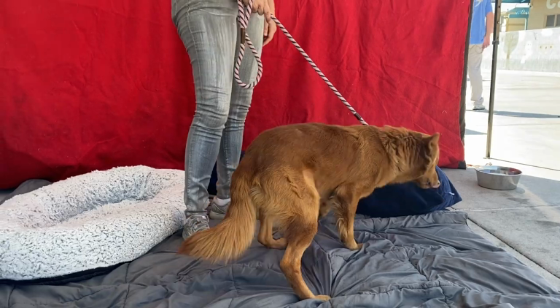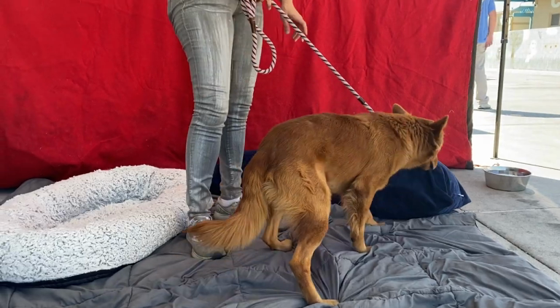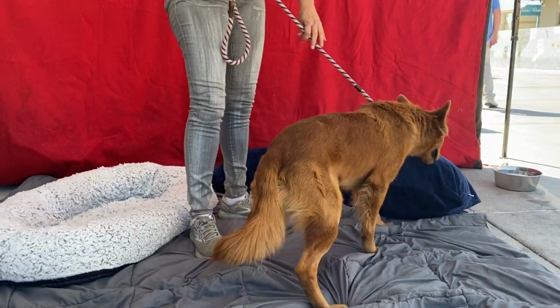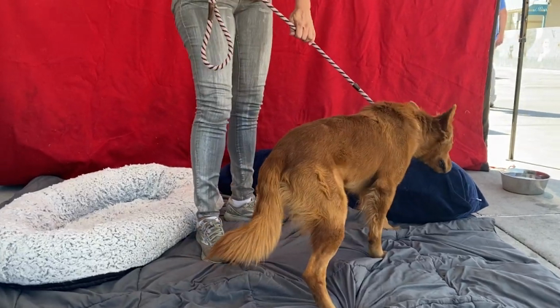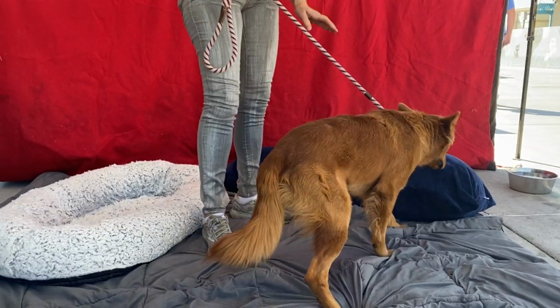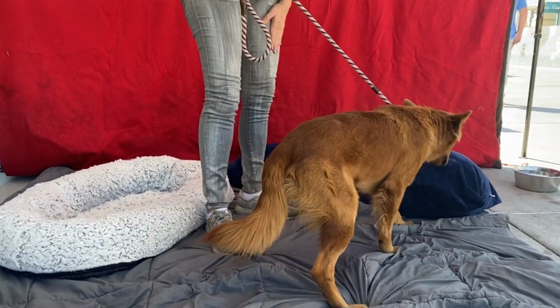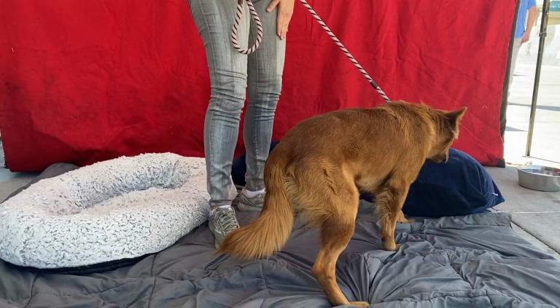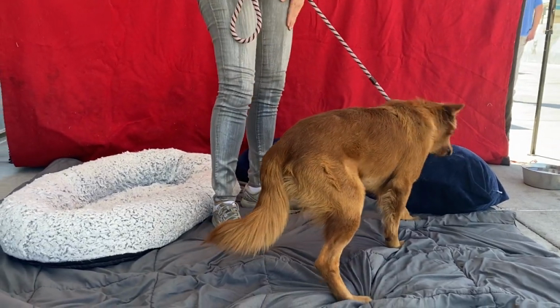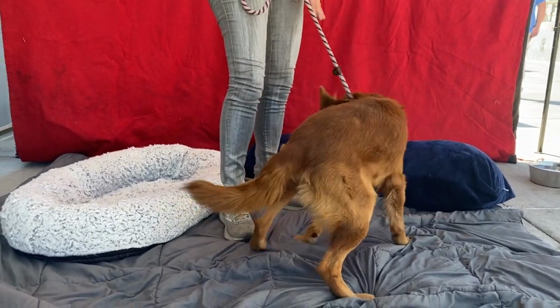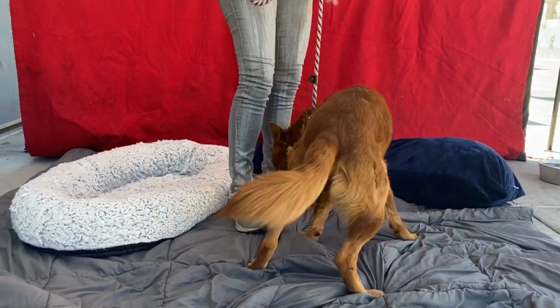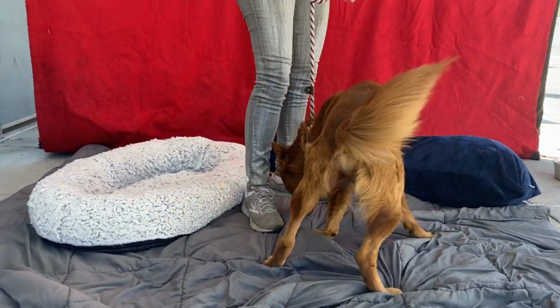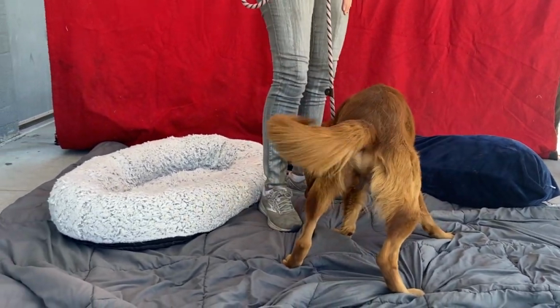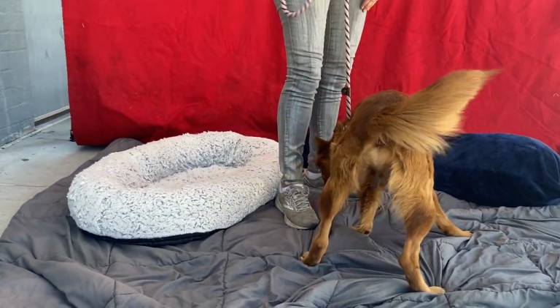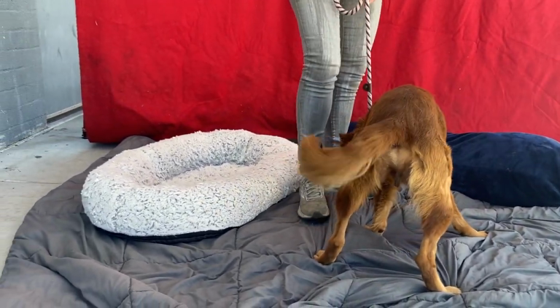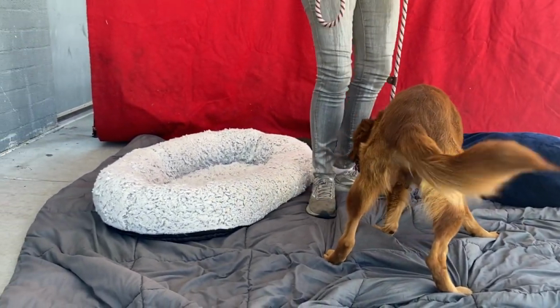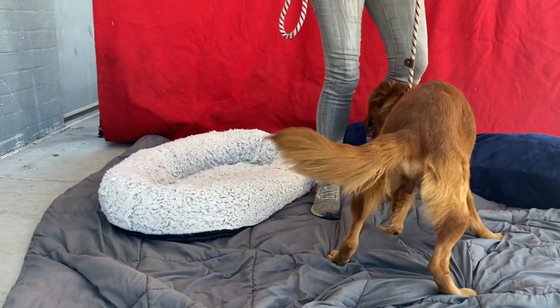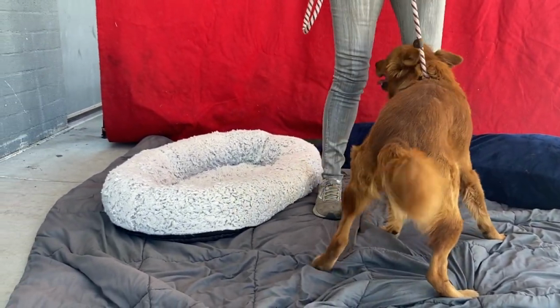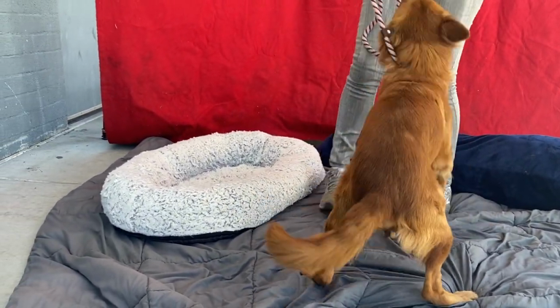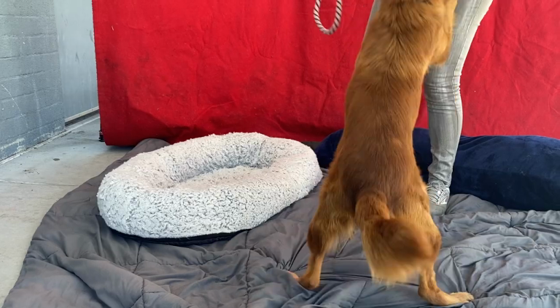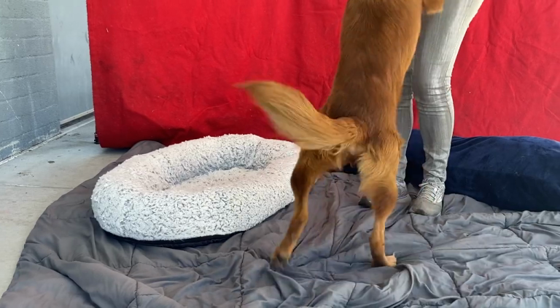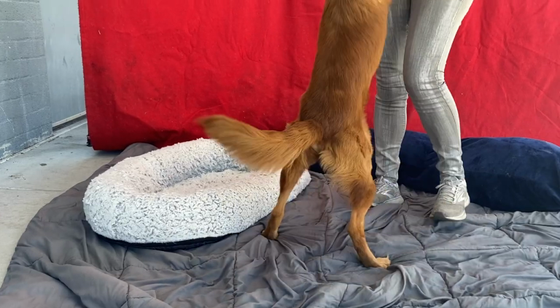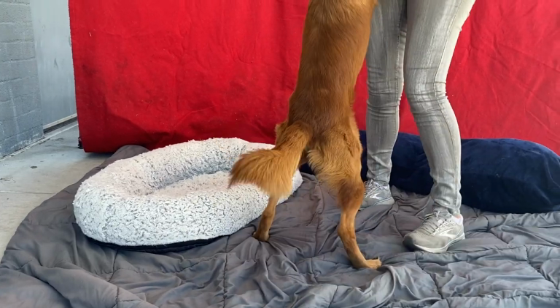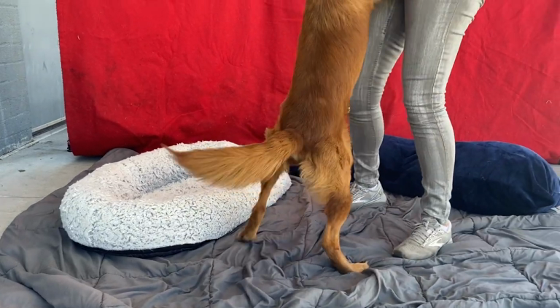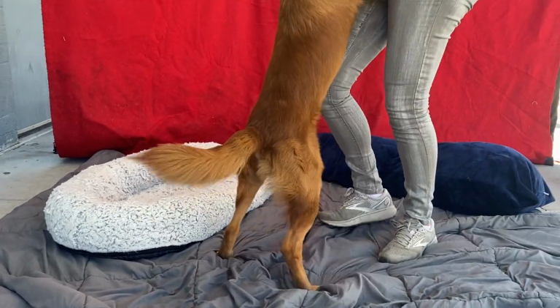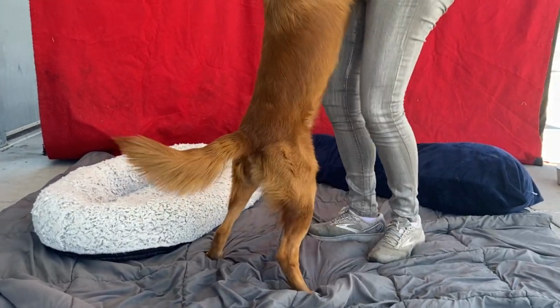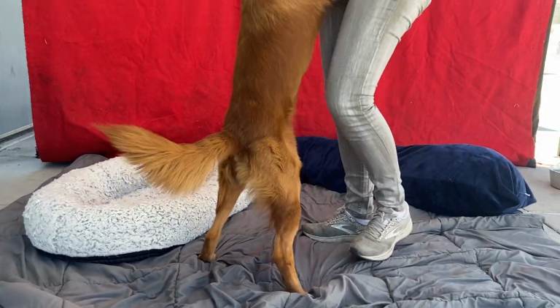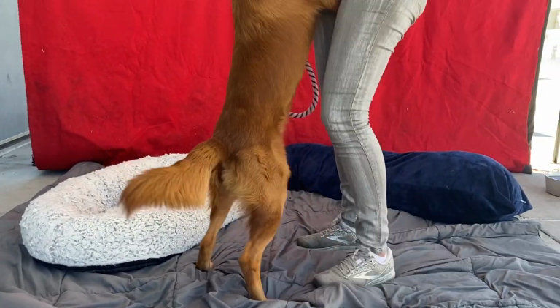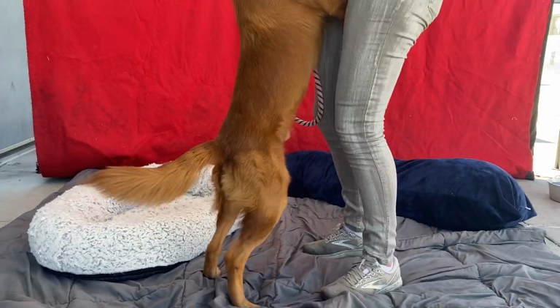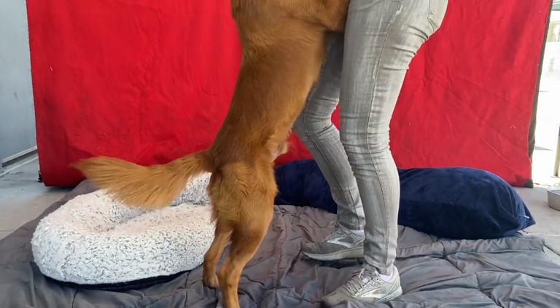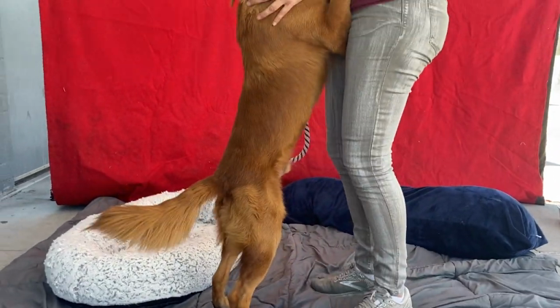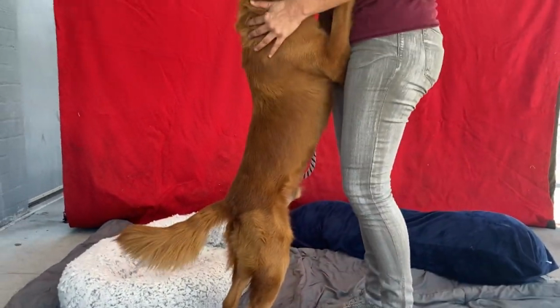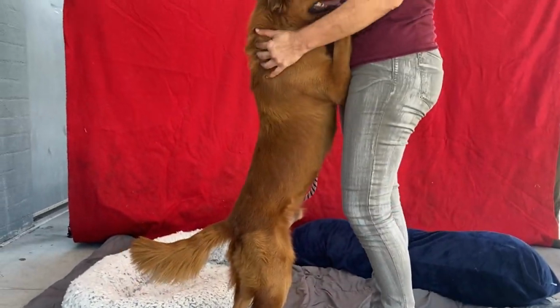His animal ID number is A5497995, and he weighs 44 pounds.